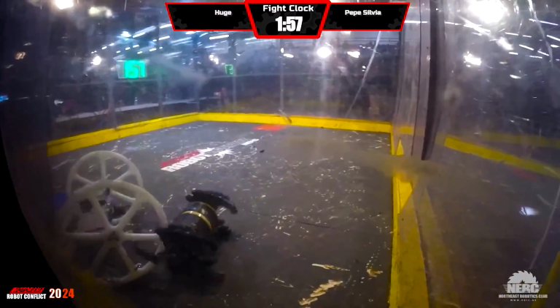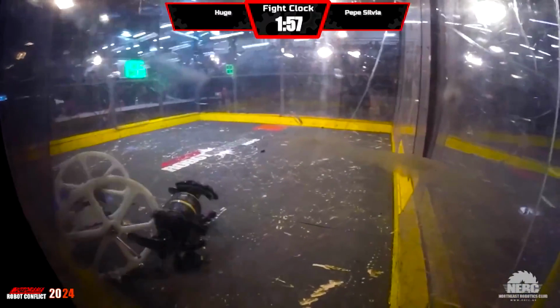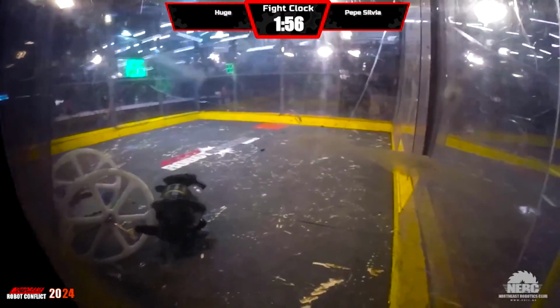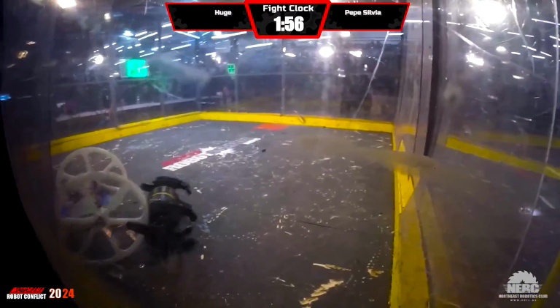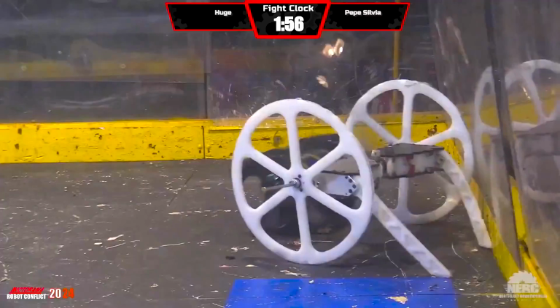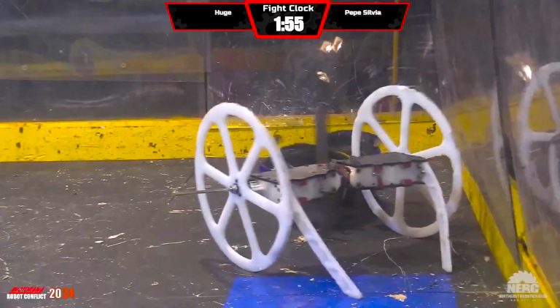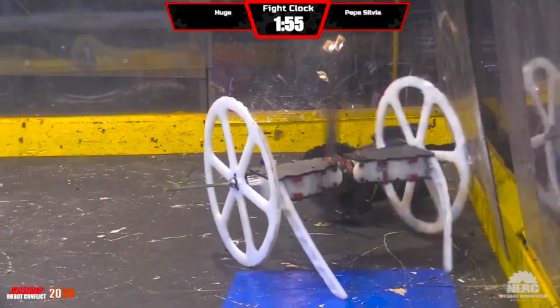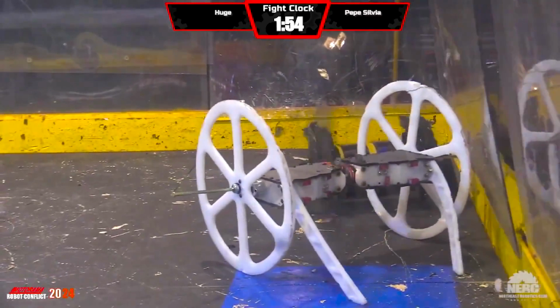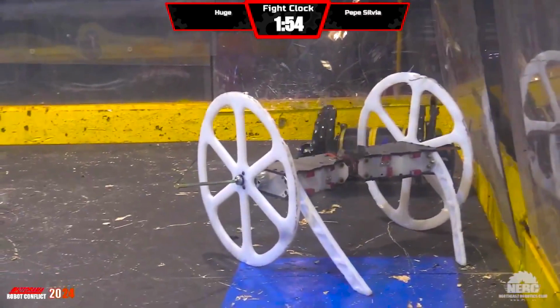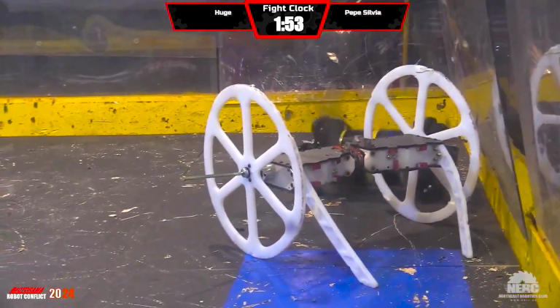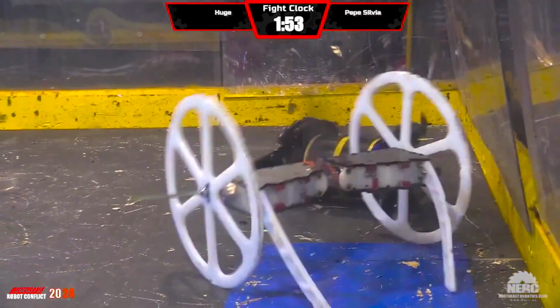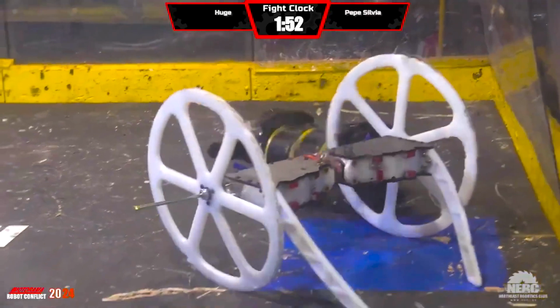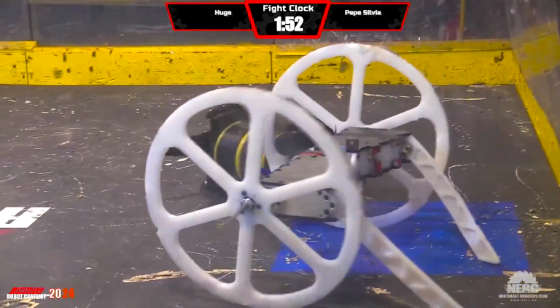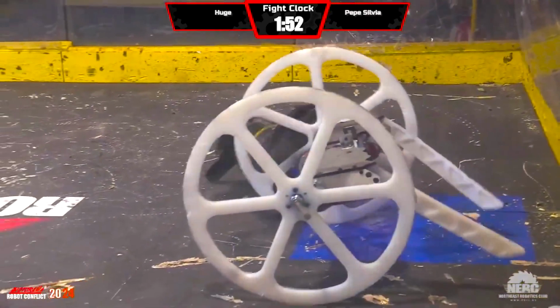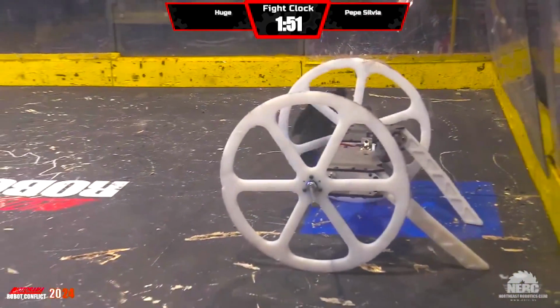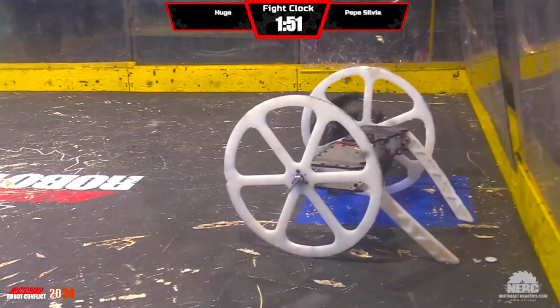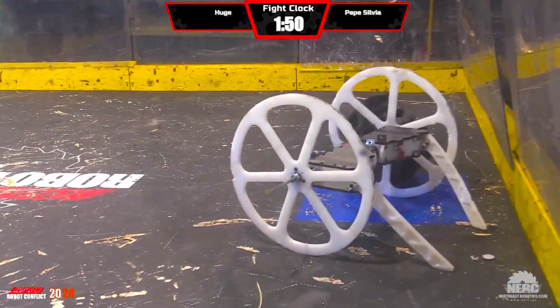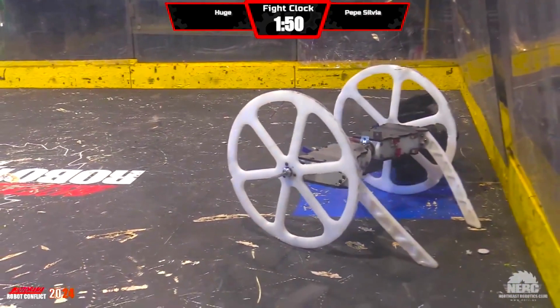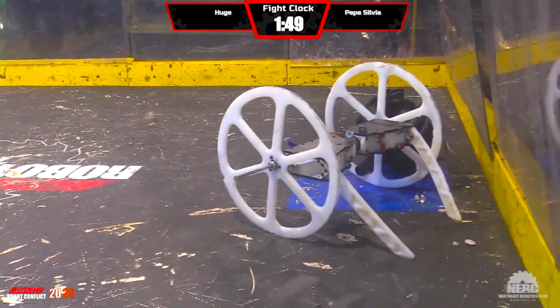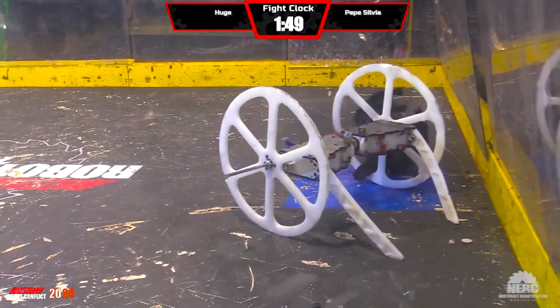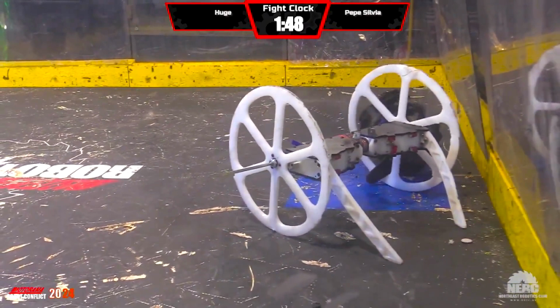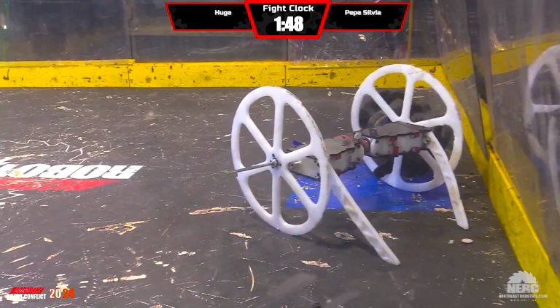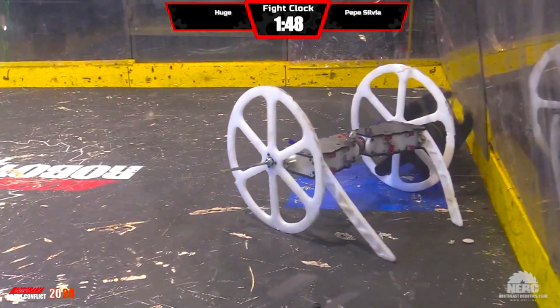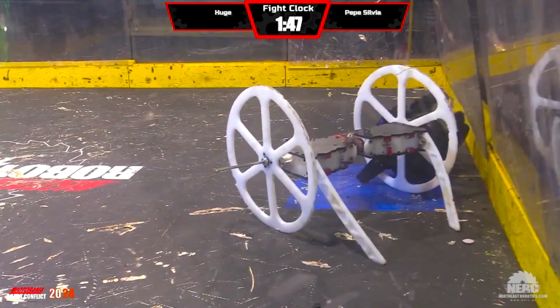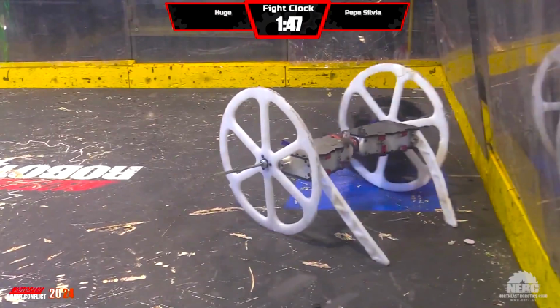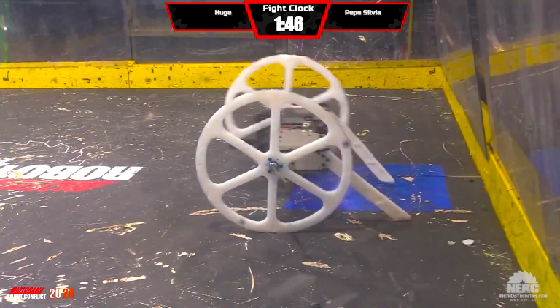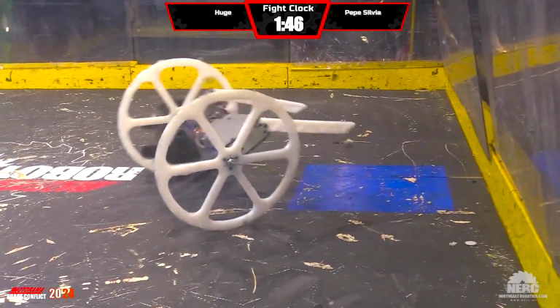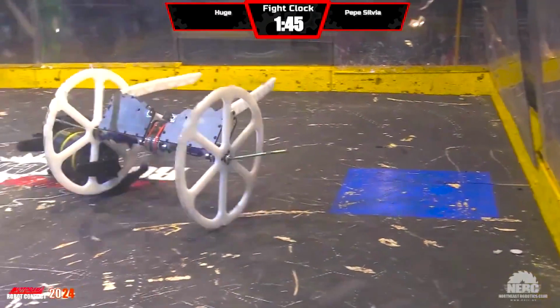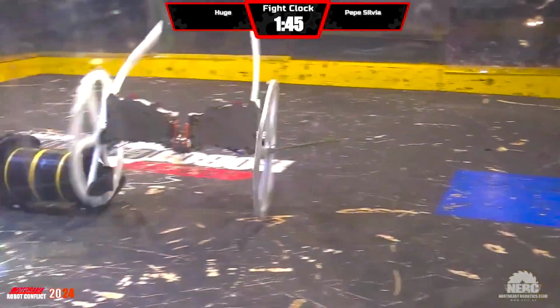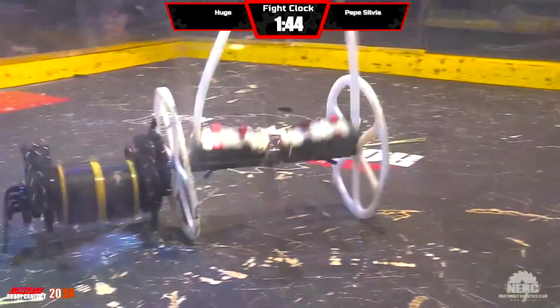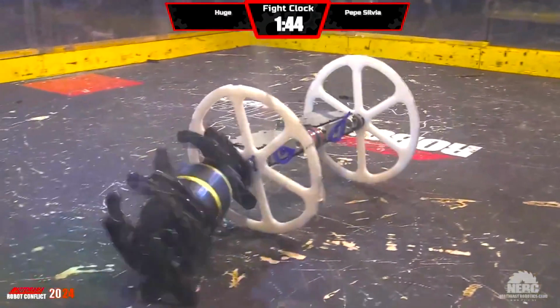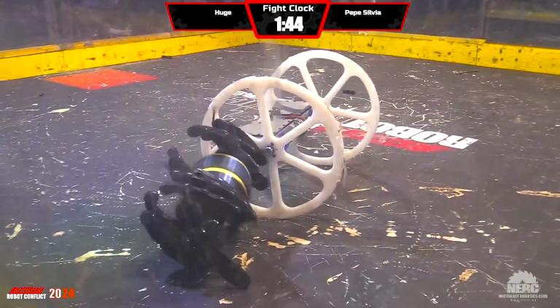Pepe Sylvia relying on bullying with his weight, shoving Huge around. It's amazing how much he can push. Now Pepe Sylvia is a little hooked into the spoke of Huge's wheel — he's carrying him around.